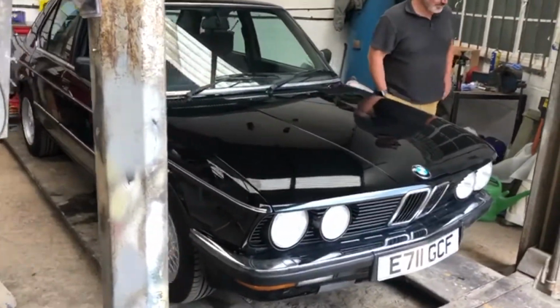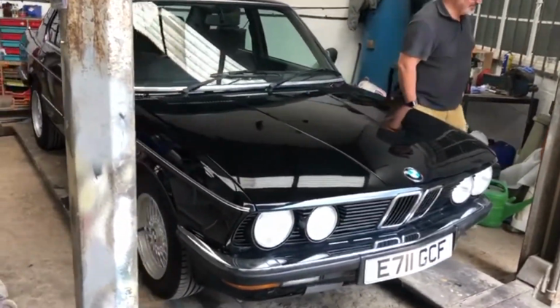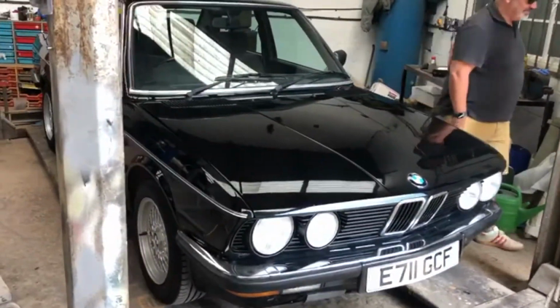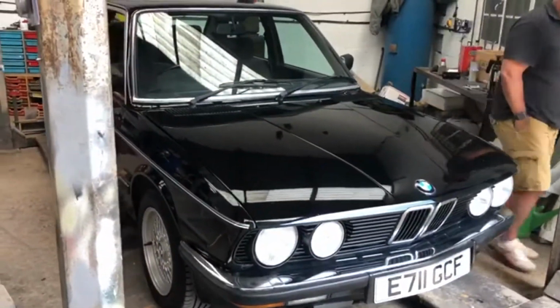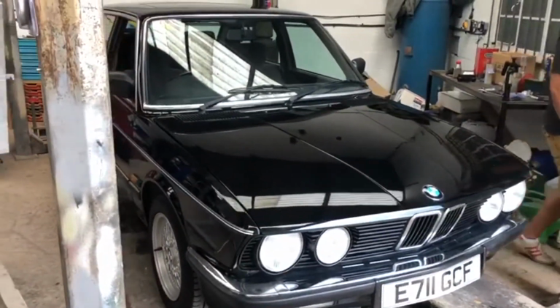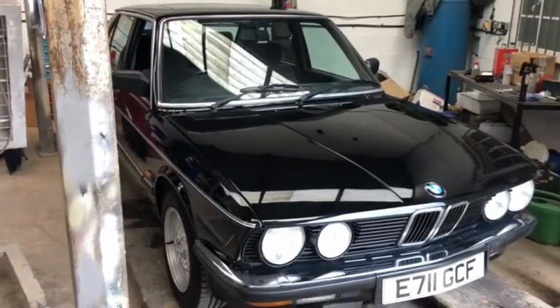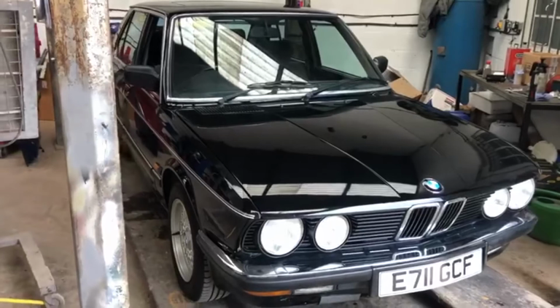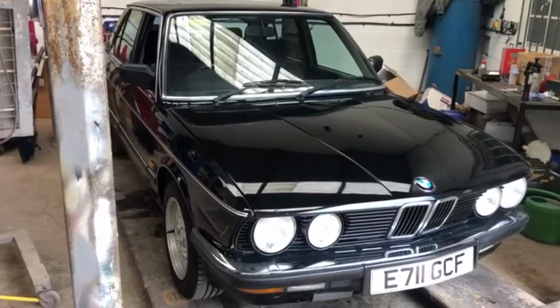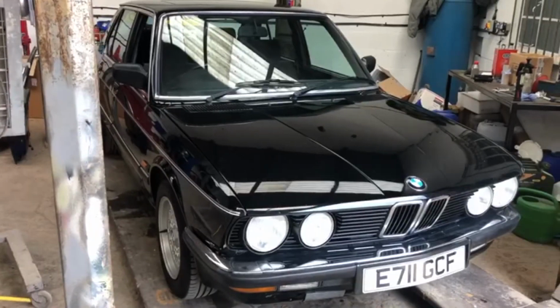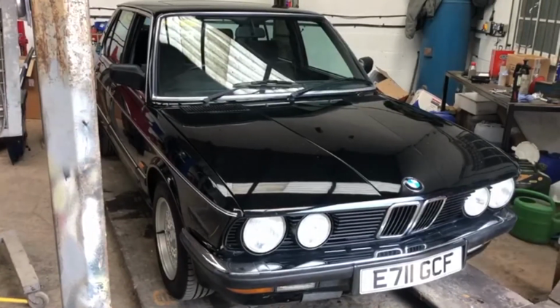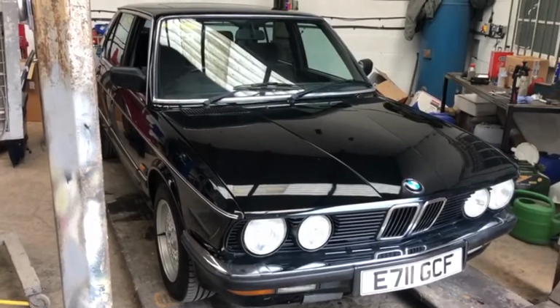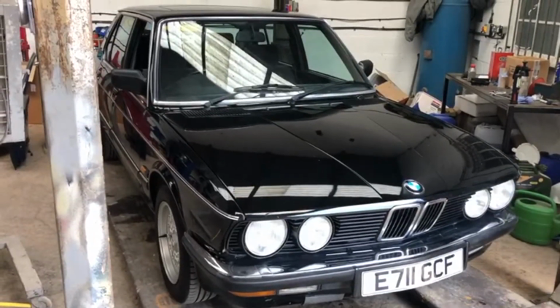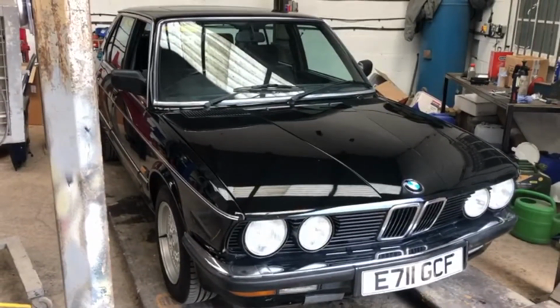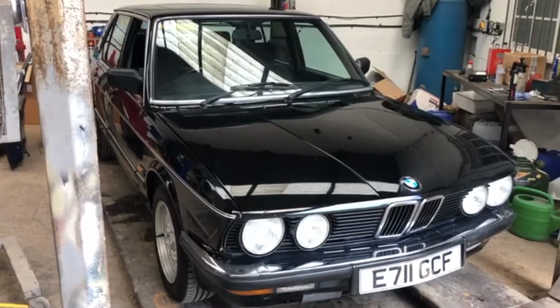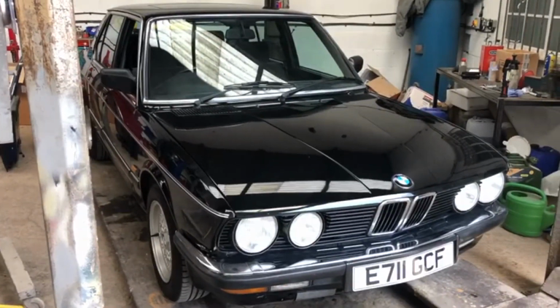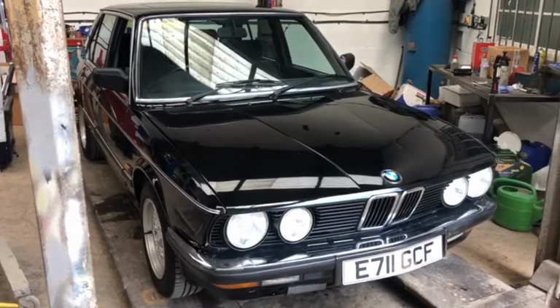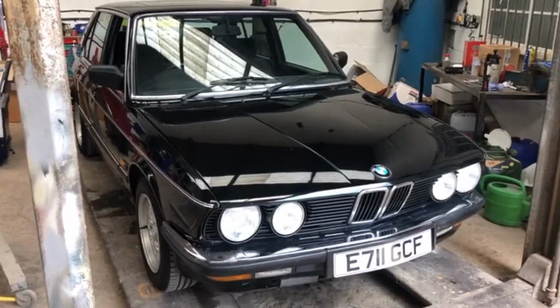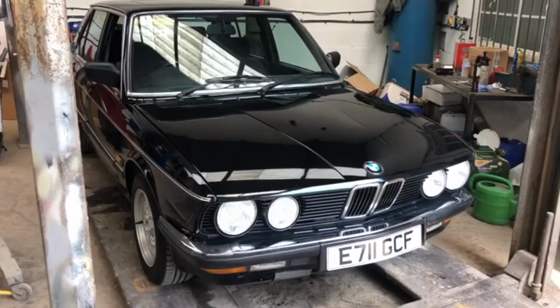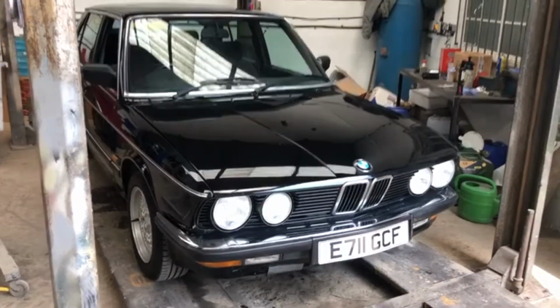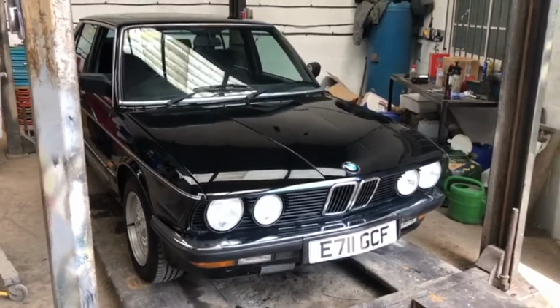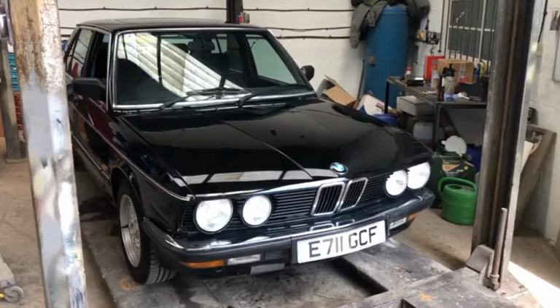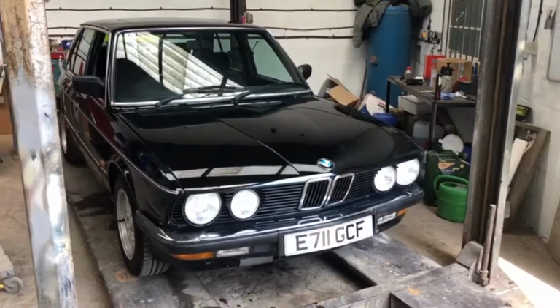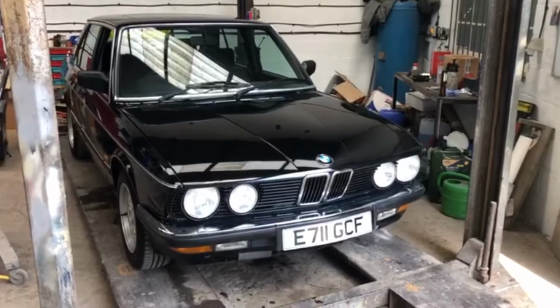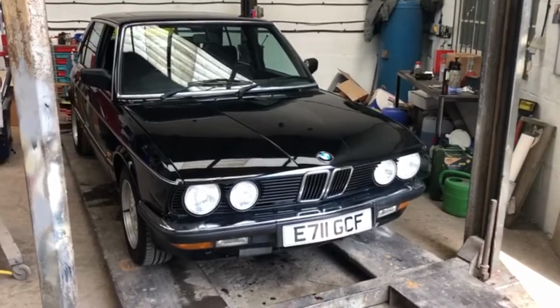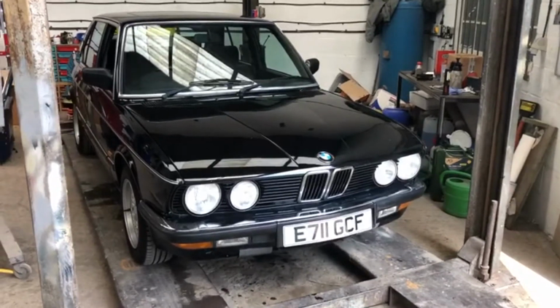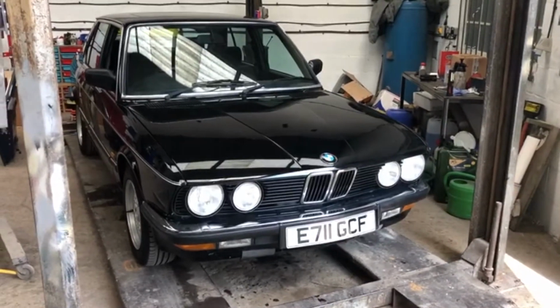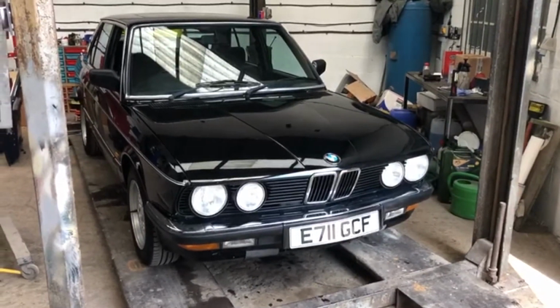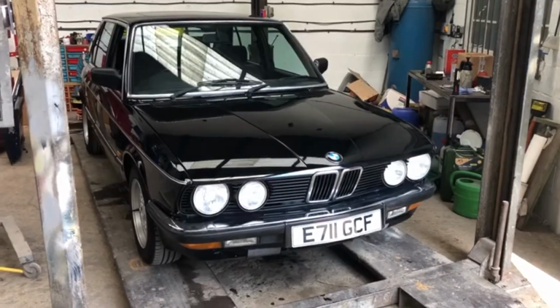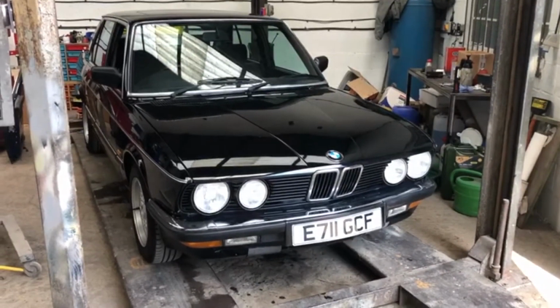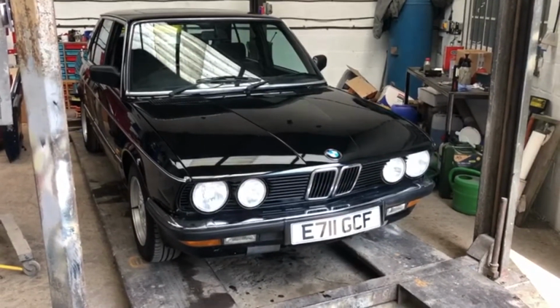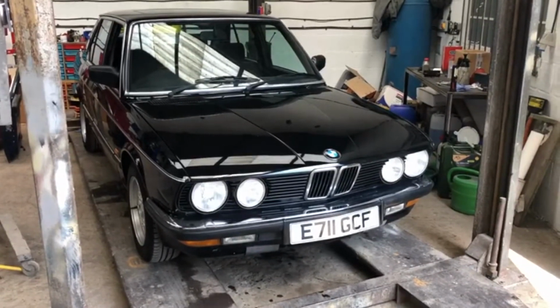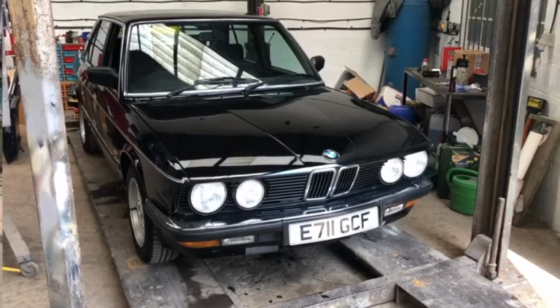Paint was in quite poor condition, so we've spent a lot of time detailing the car. What a fantastic thing.